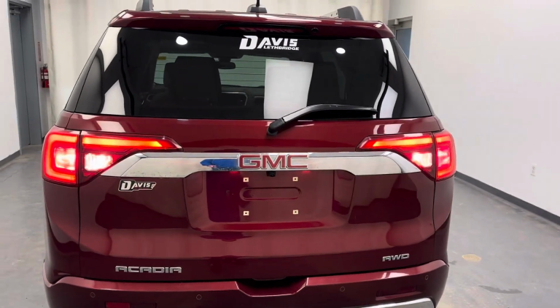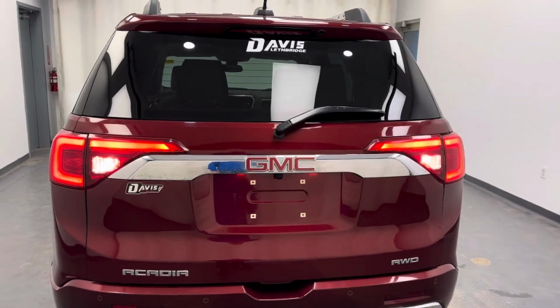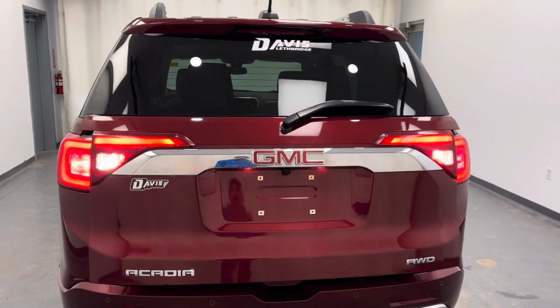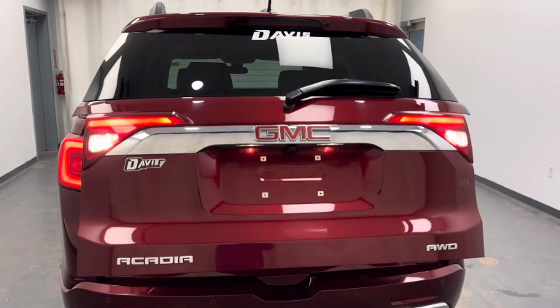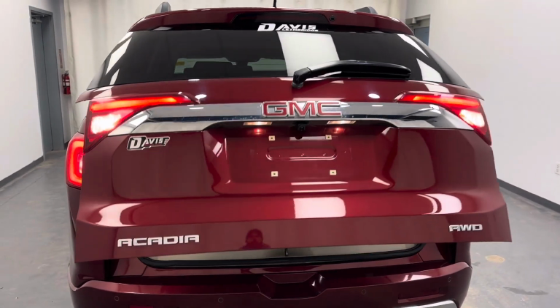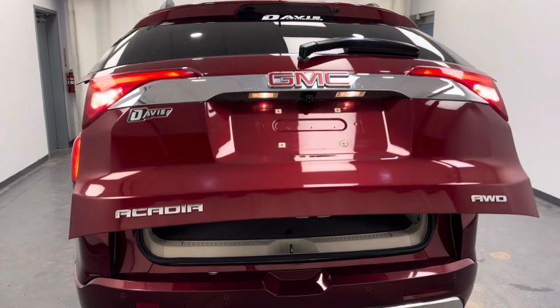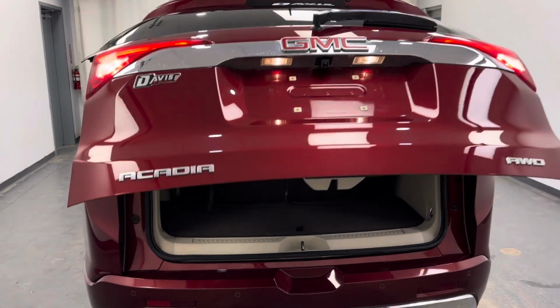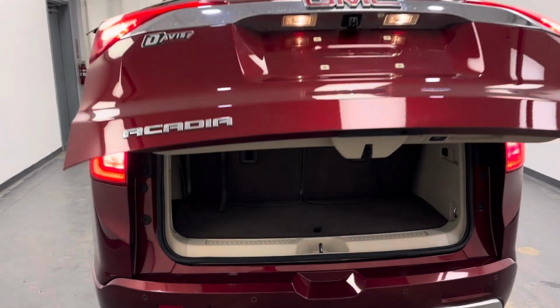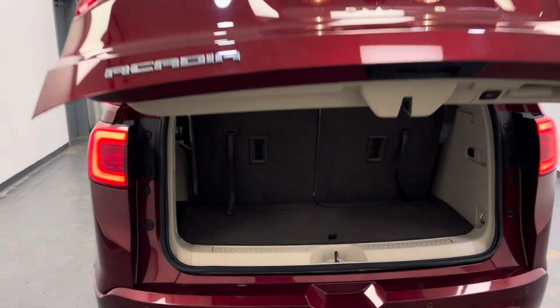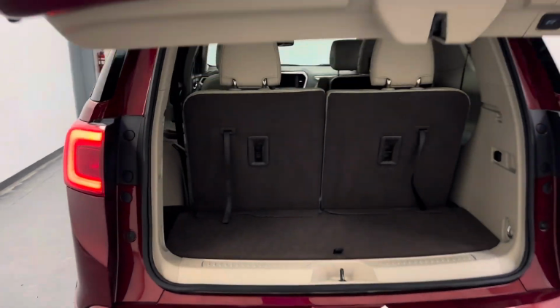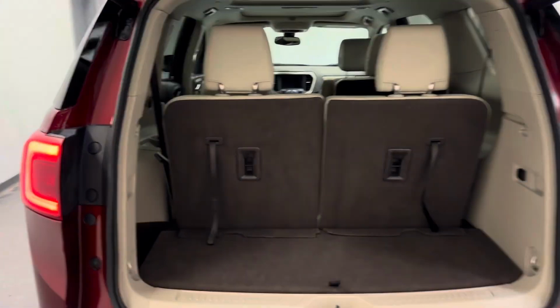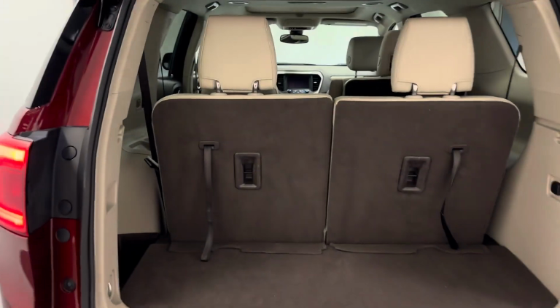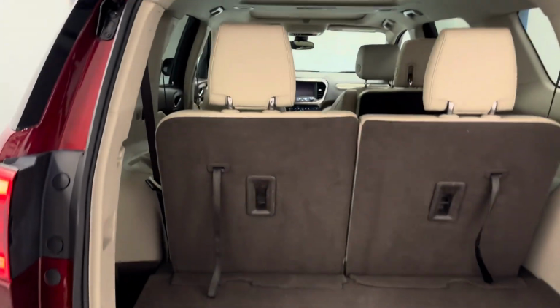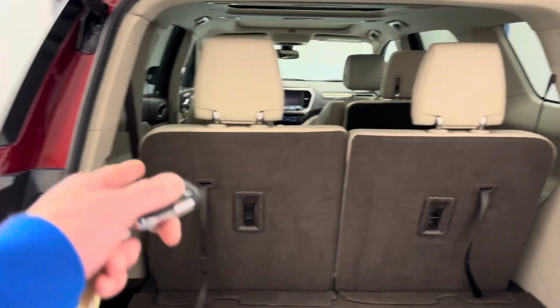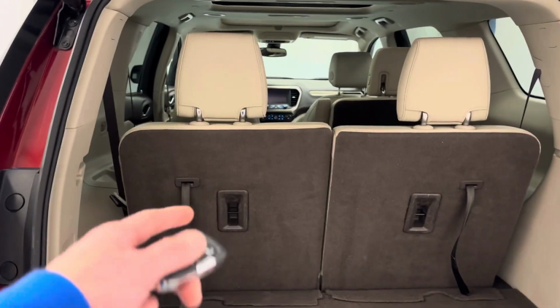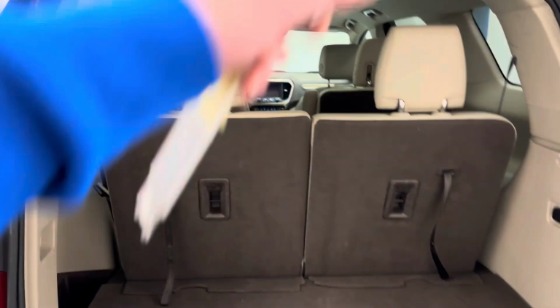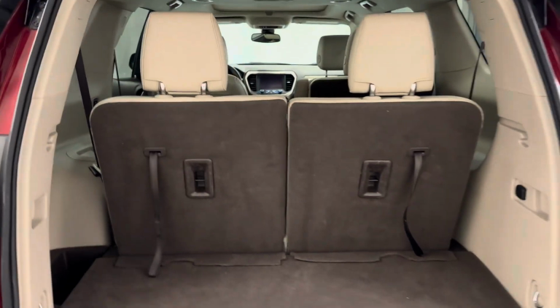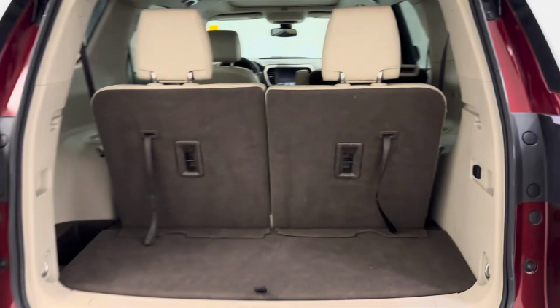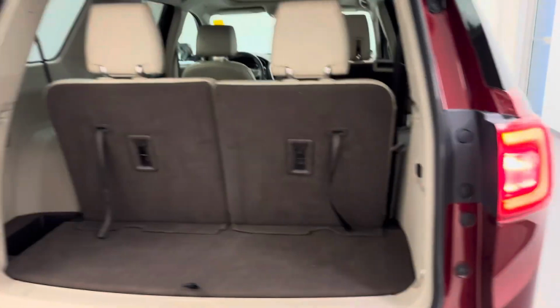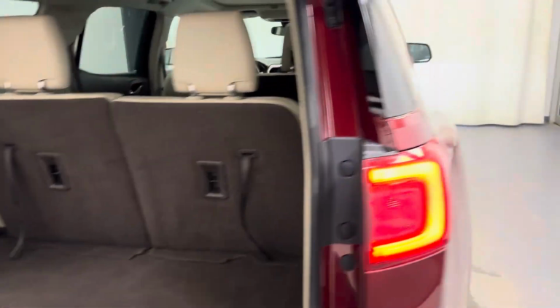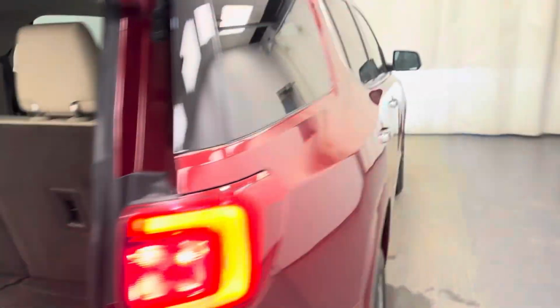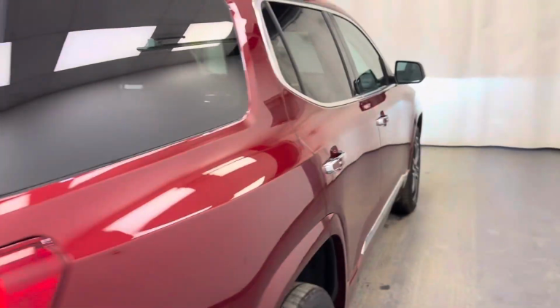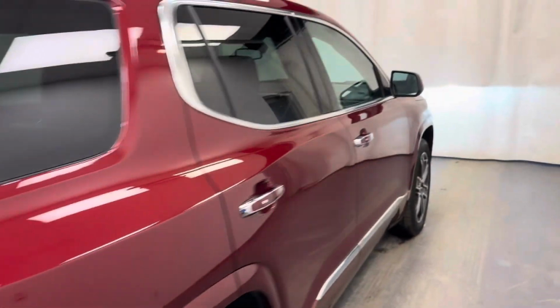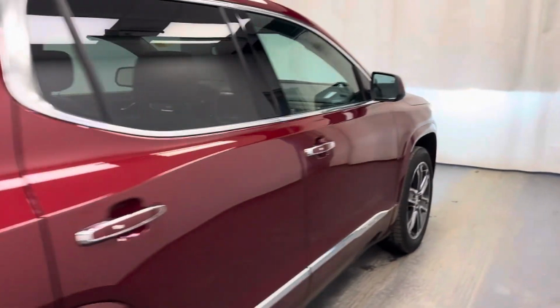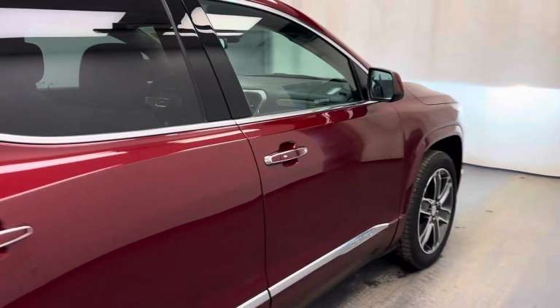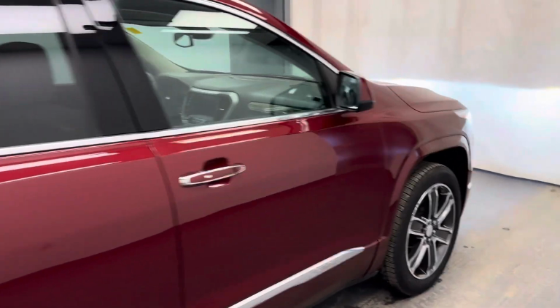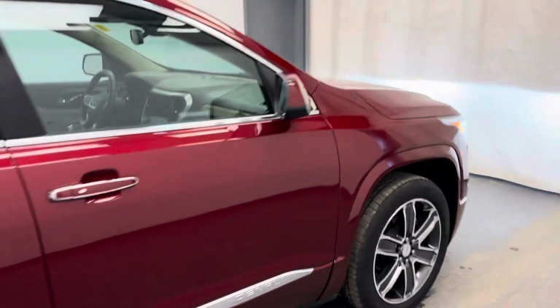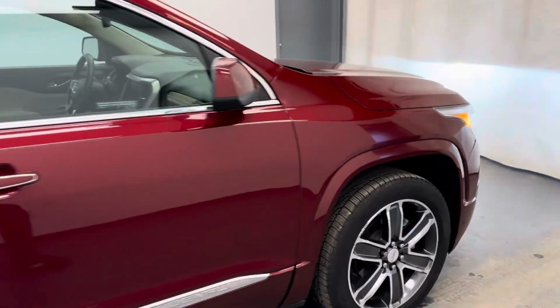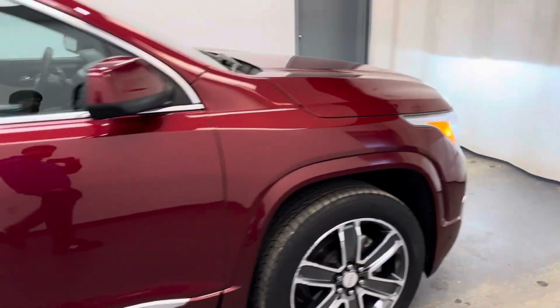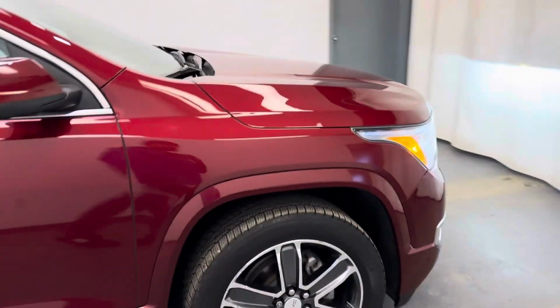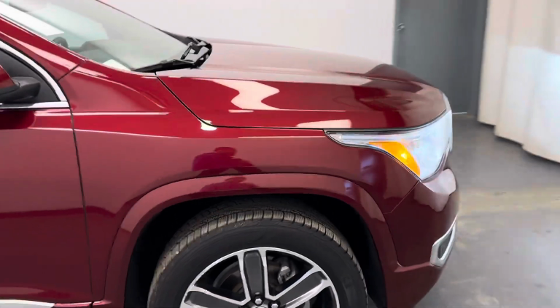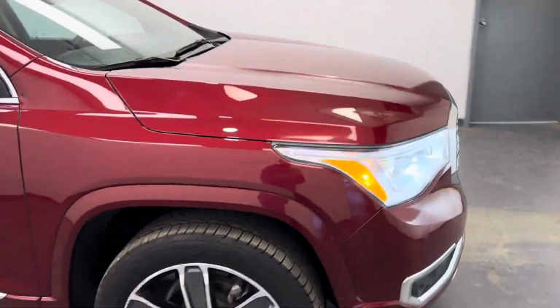Does have a power liftgate. Third row folds down to make more cargo room. This vehicle does have a V6 and is all-wheel drive.